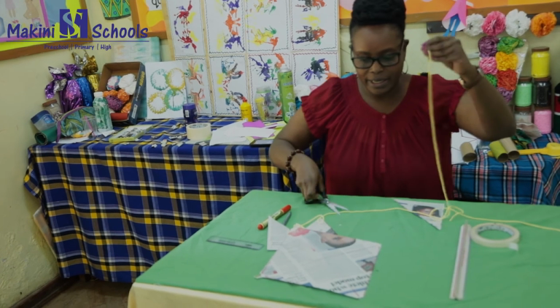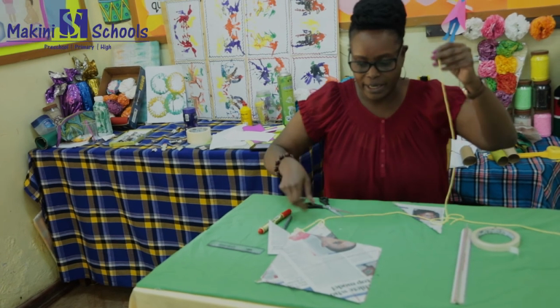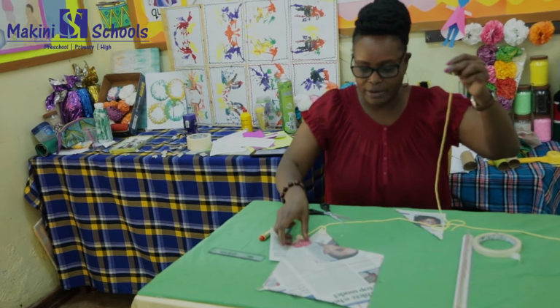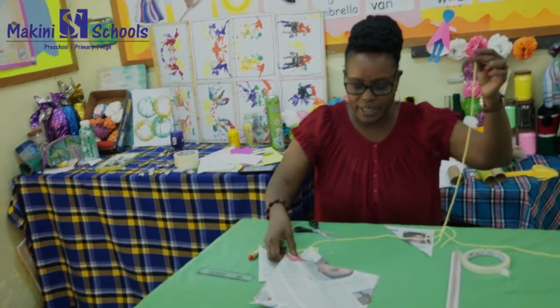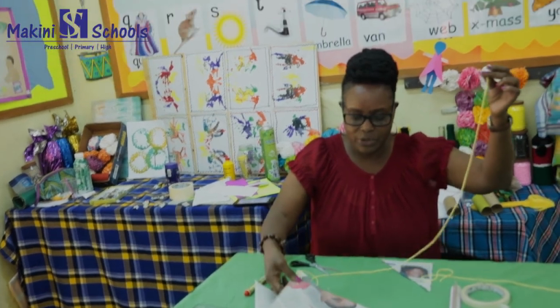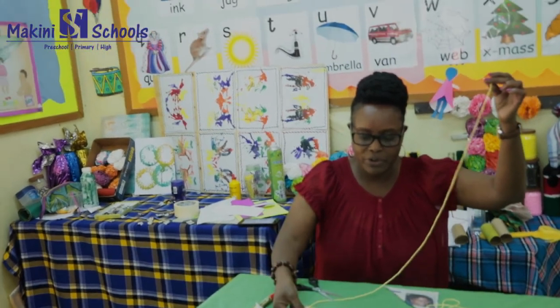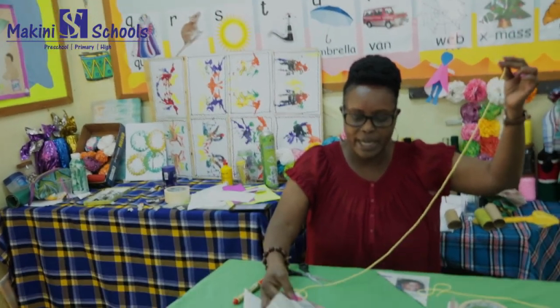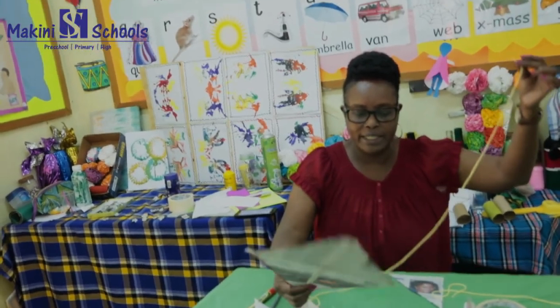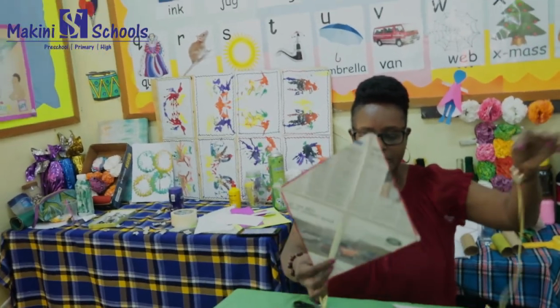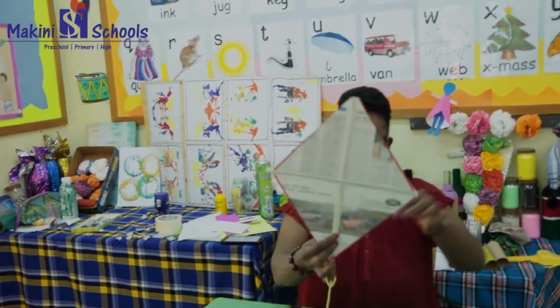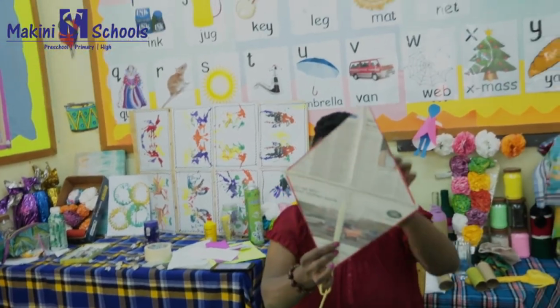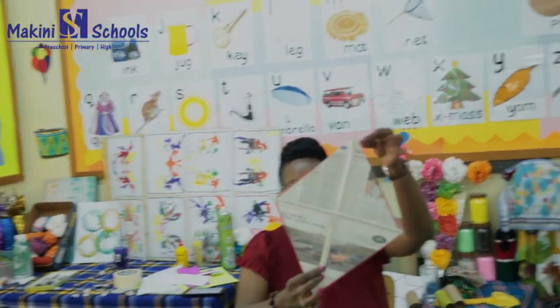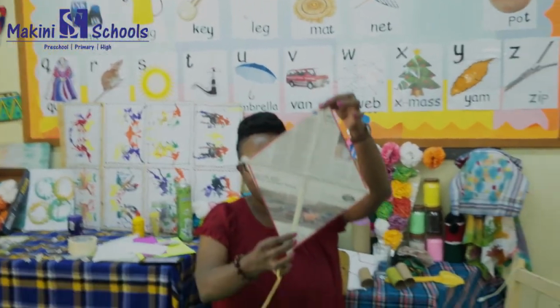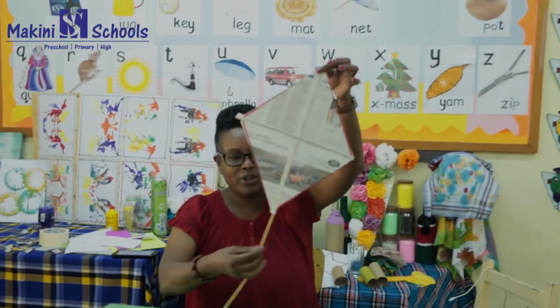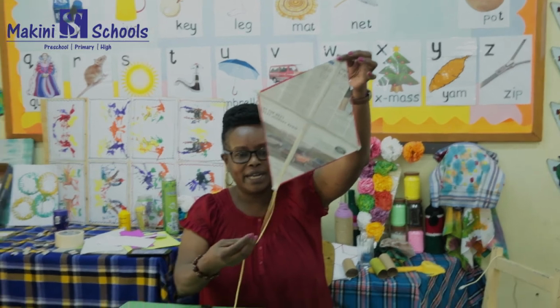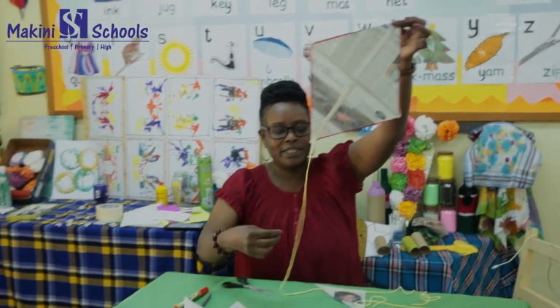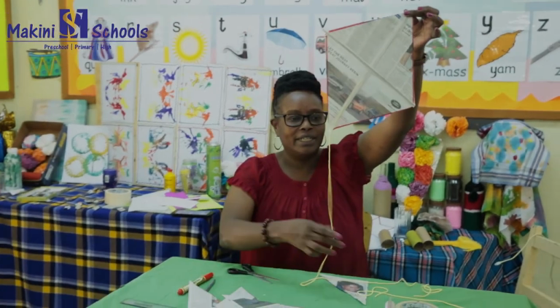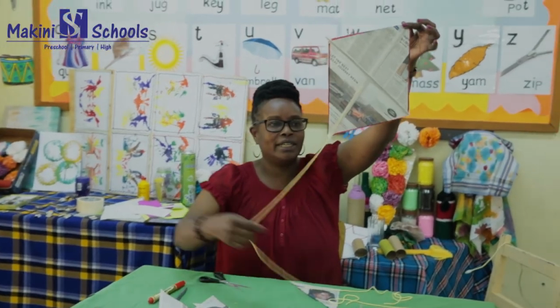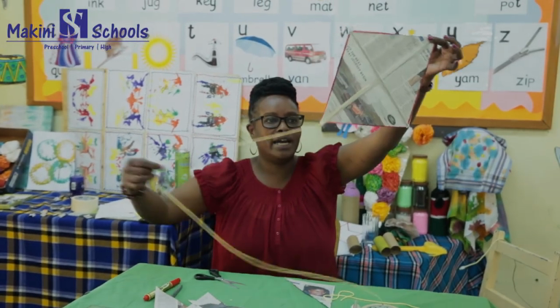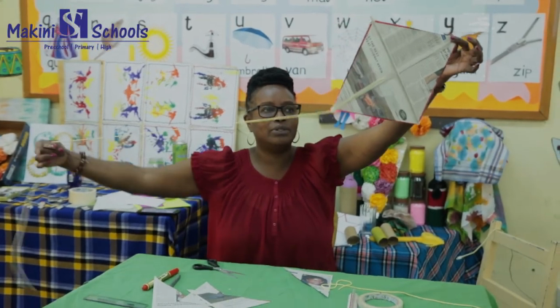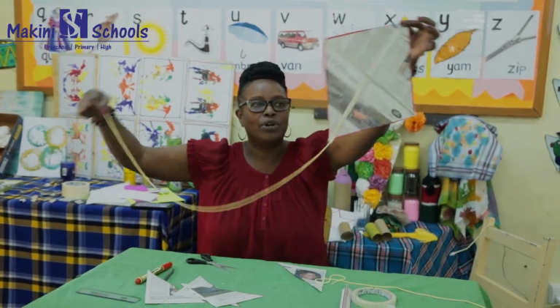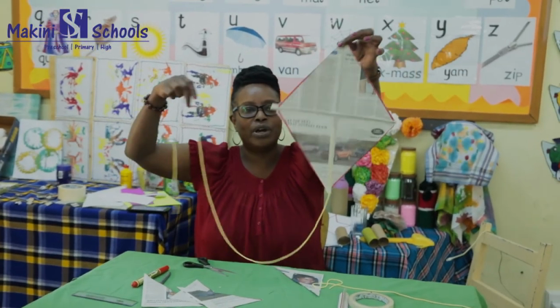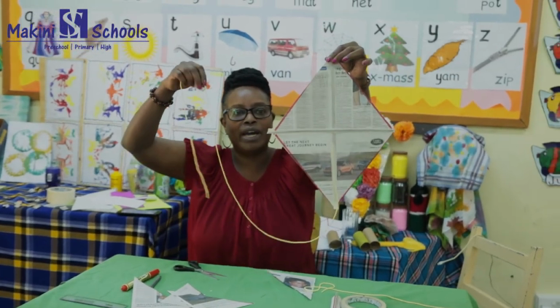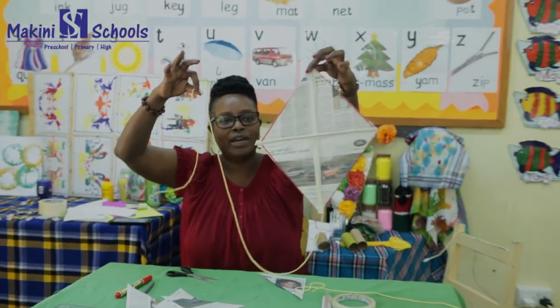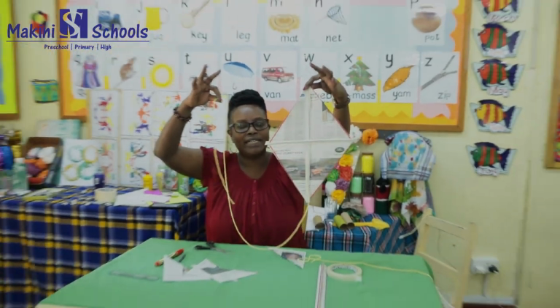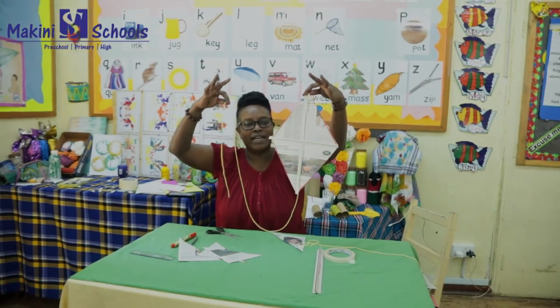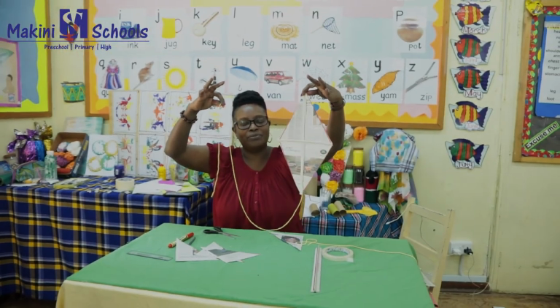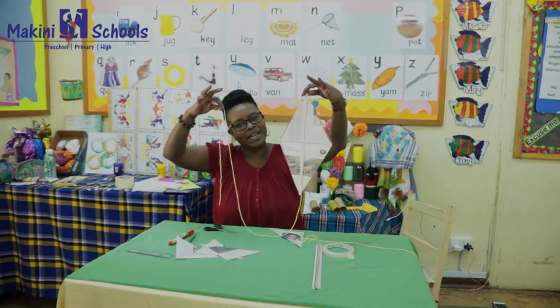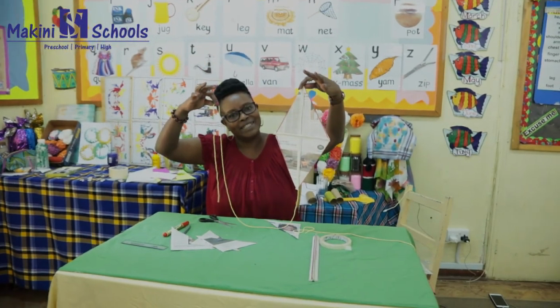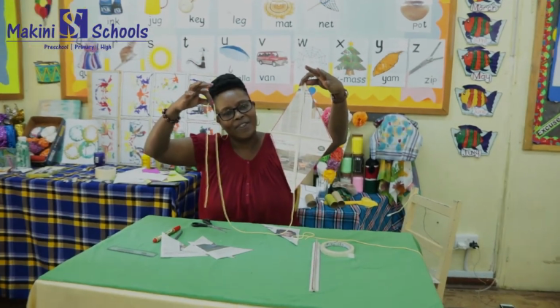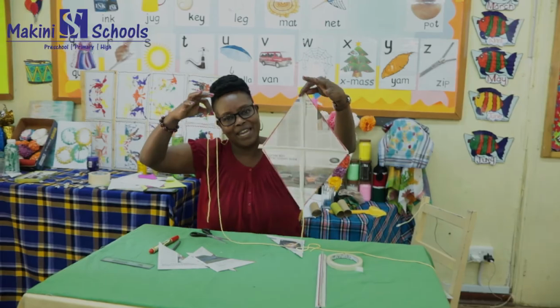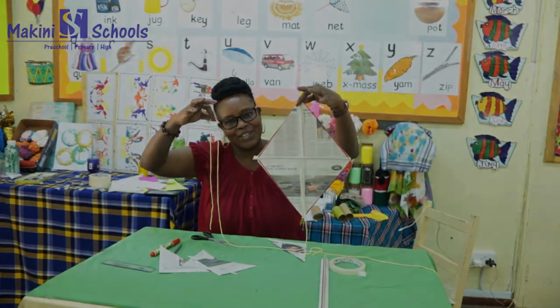After that you have your kite! Have fun — take it out, go and fly your kite, and have fun. Thank you!